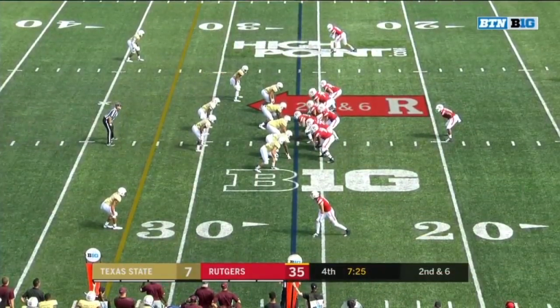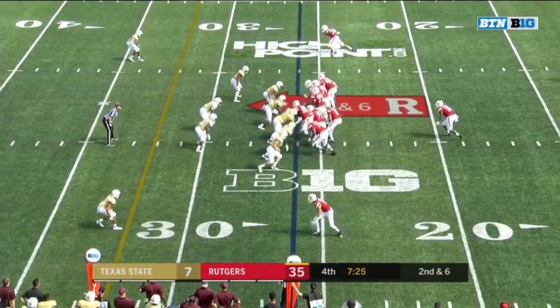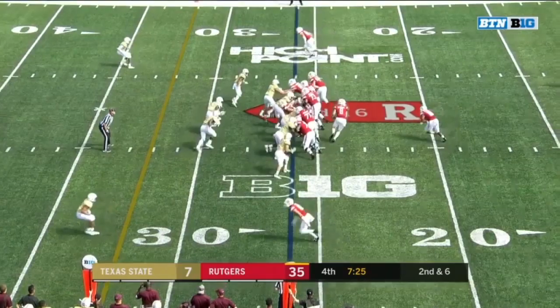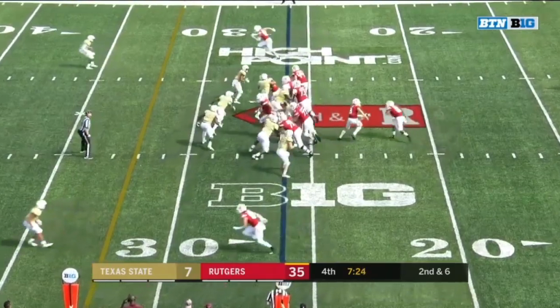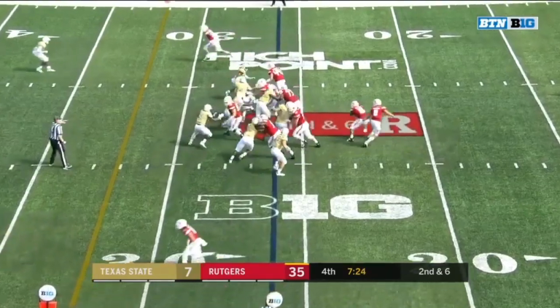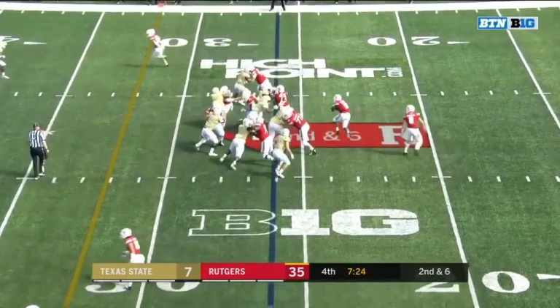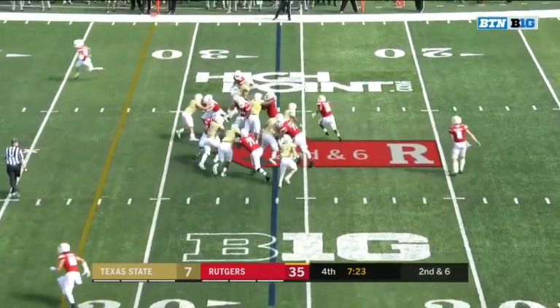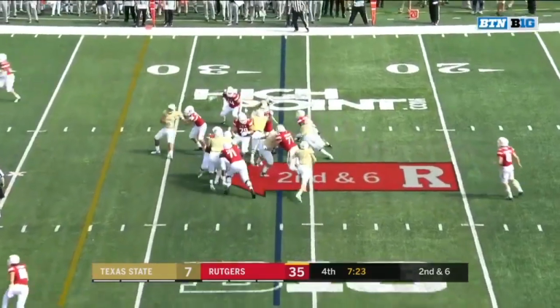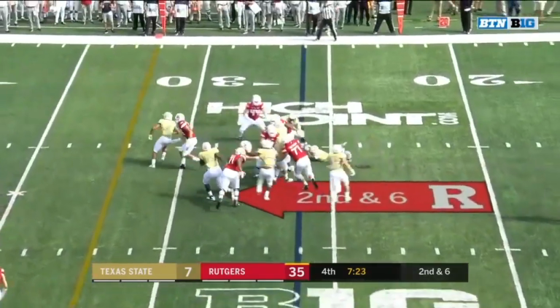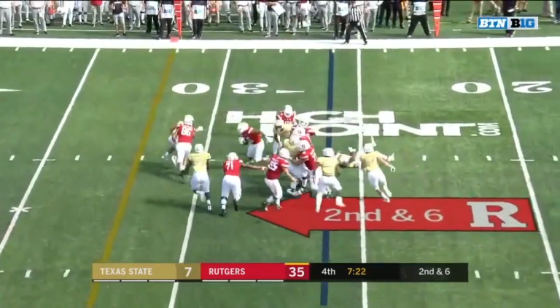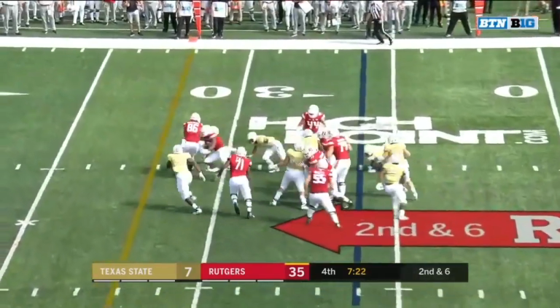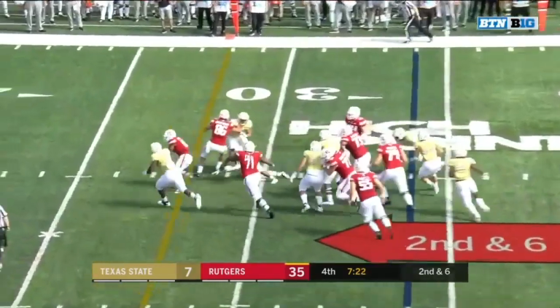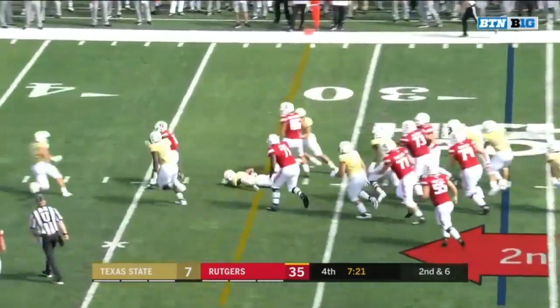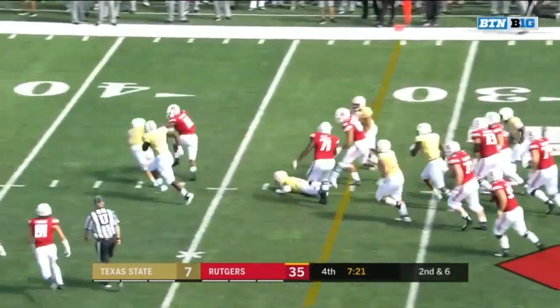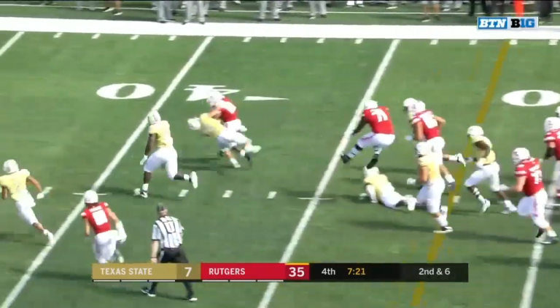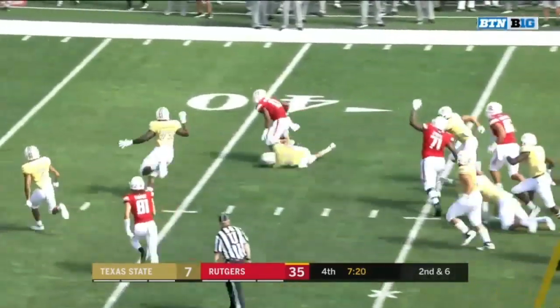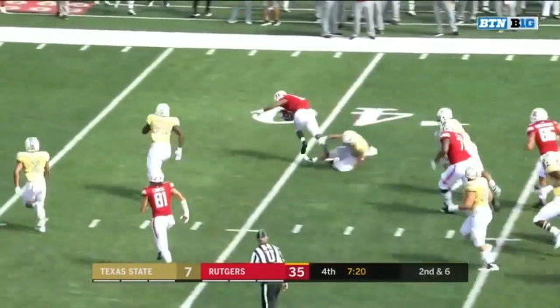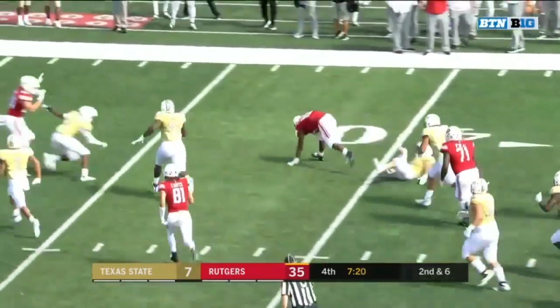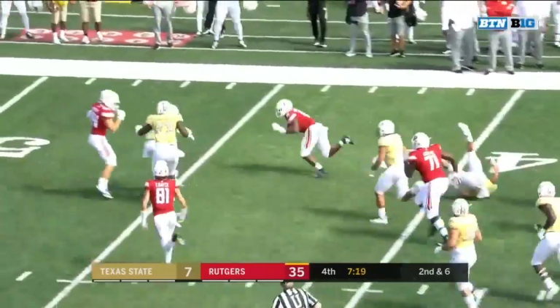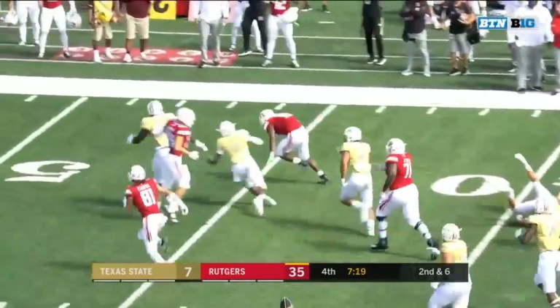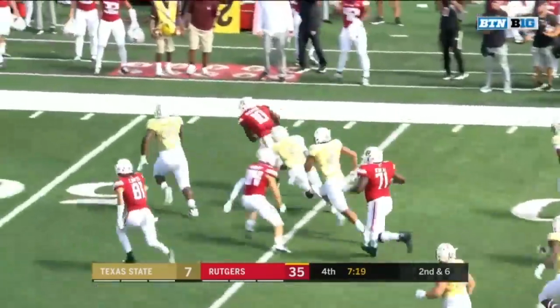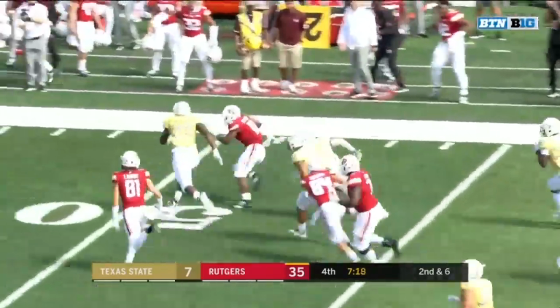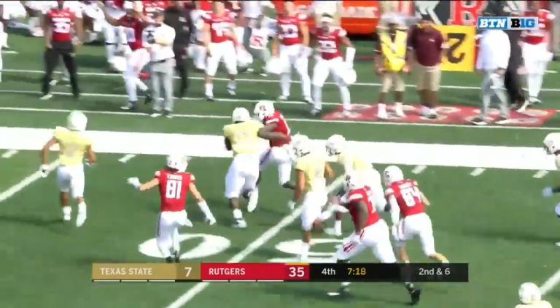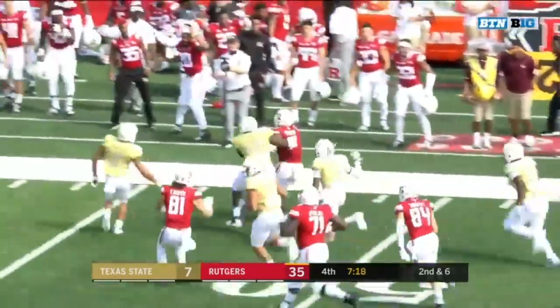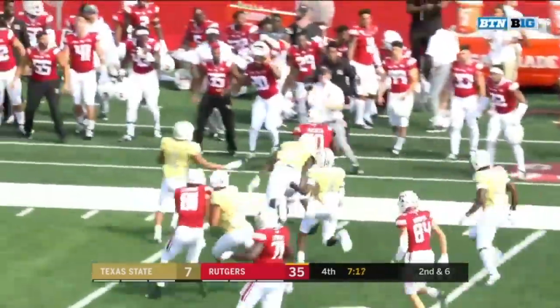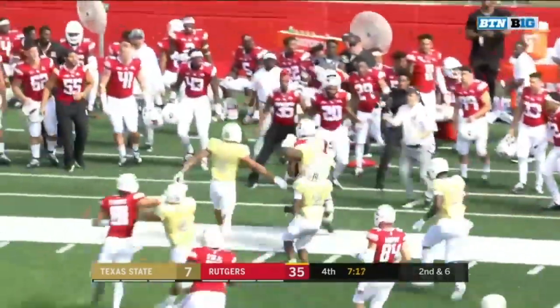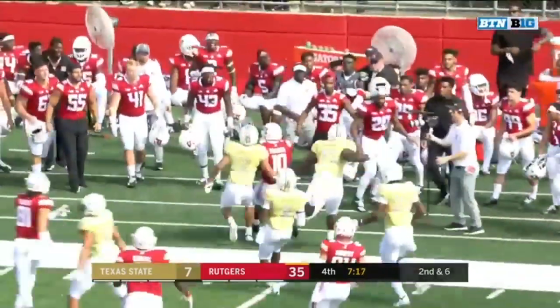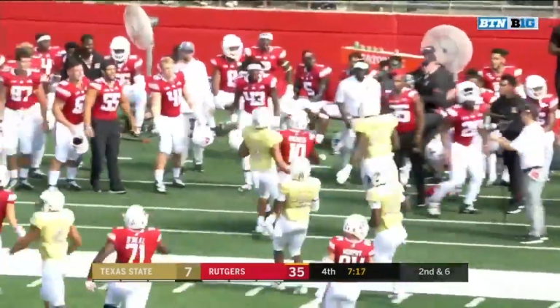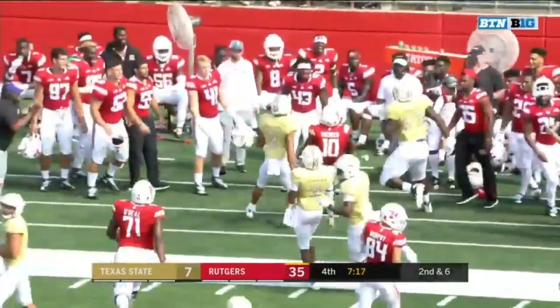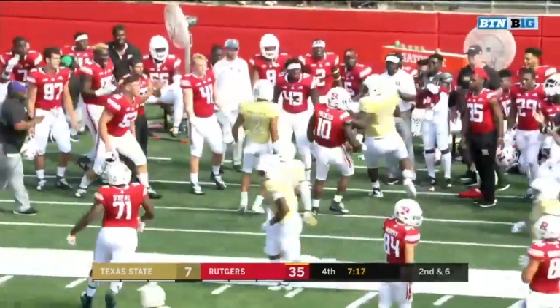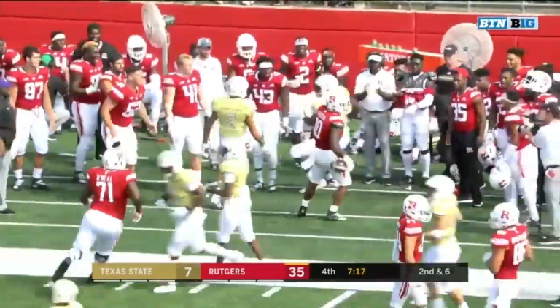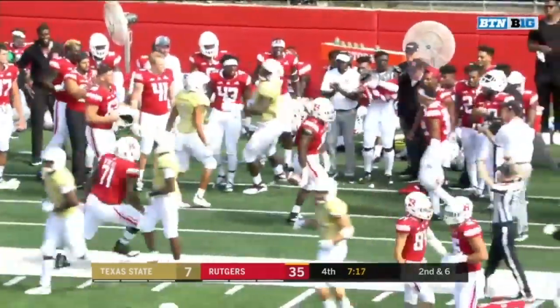Do you still see him in the game at this point? I think it's great for him because he doesn't have any experience. Pacheco — hard runner, still on his feet — into Texas State territory and nudged out of bounds.